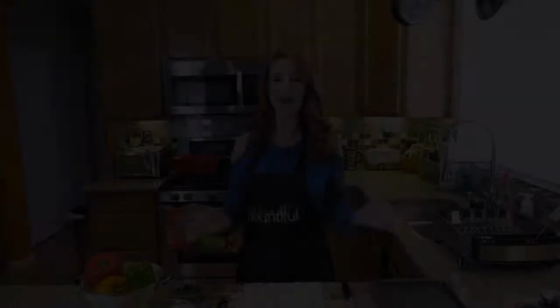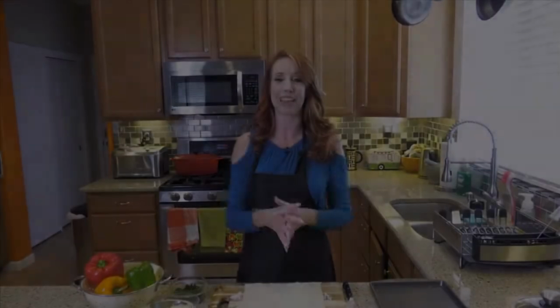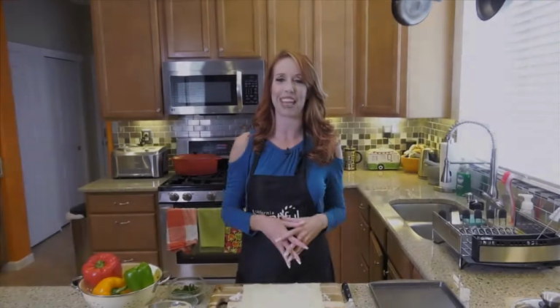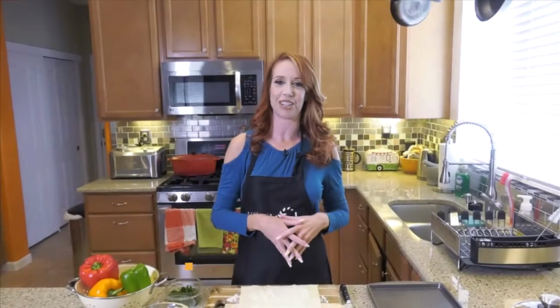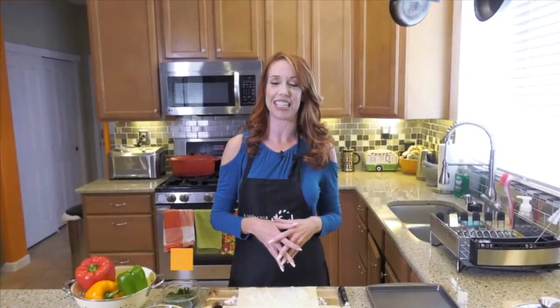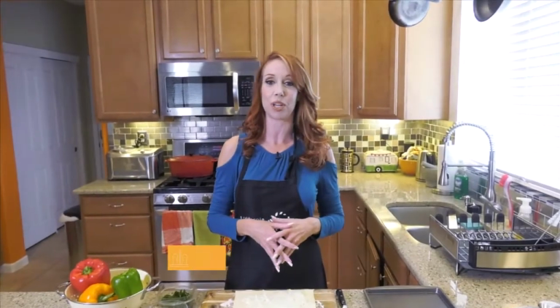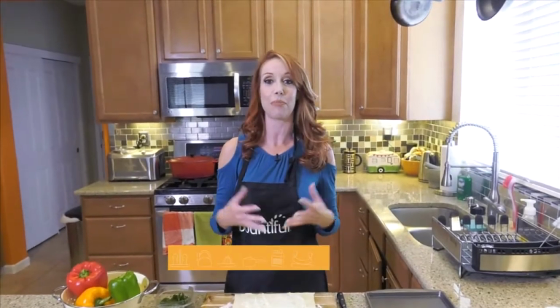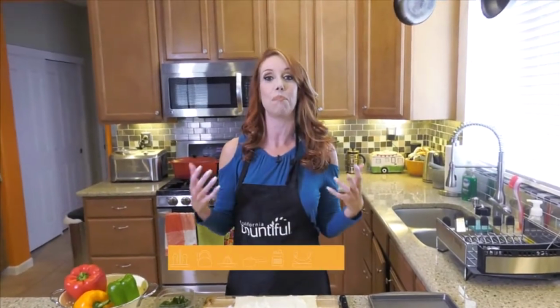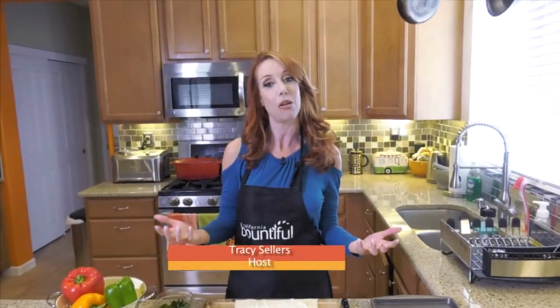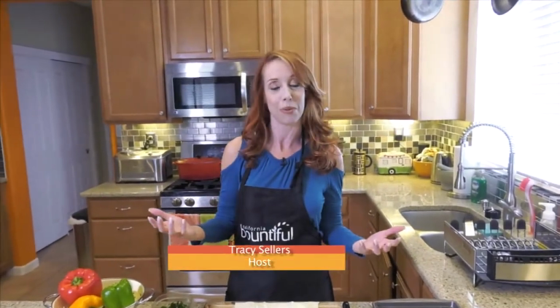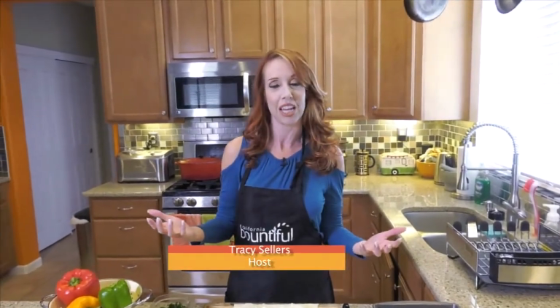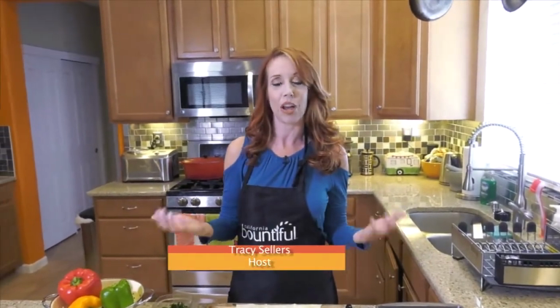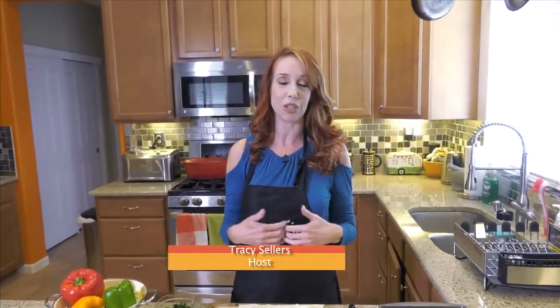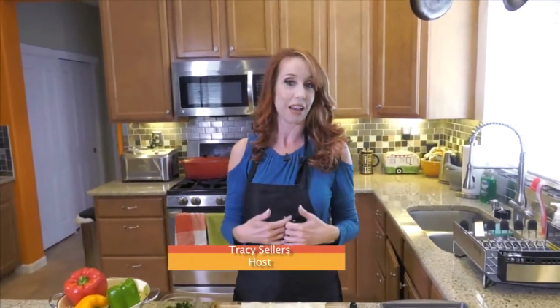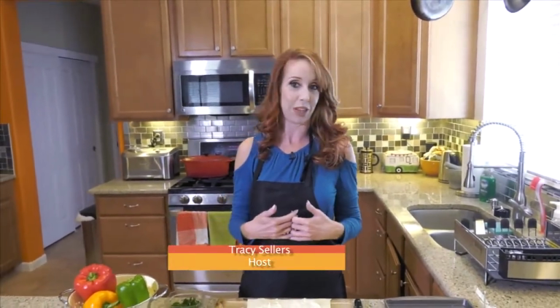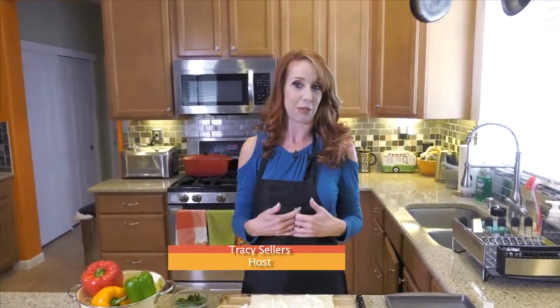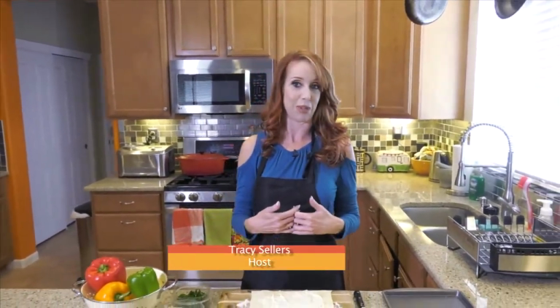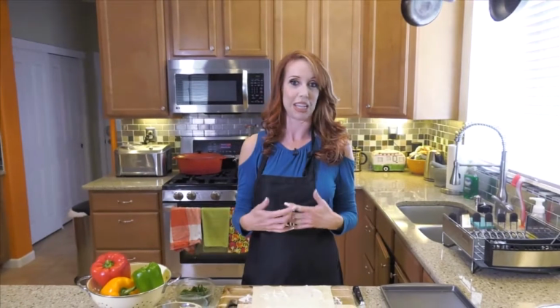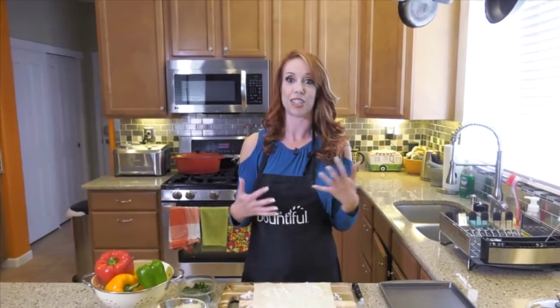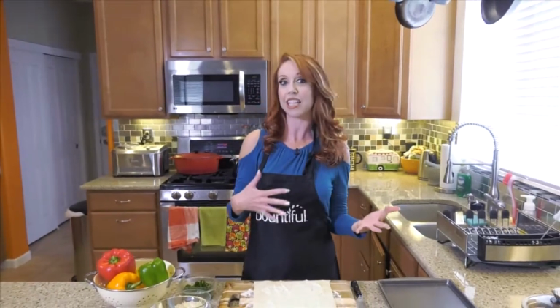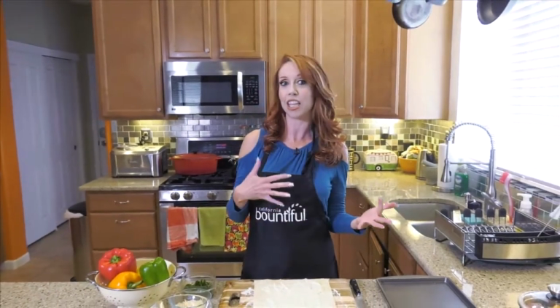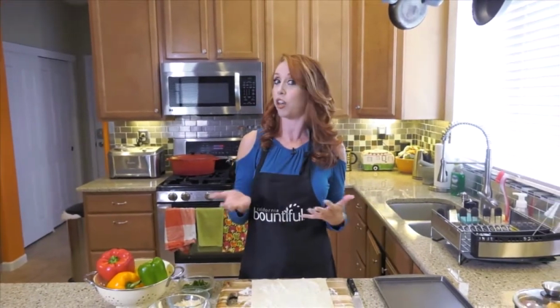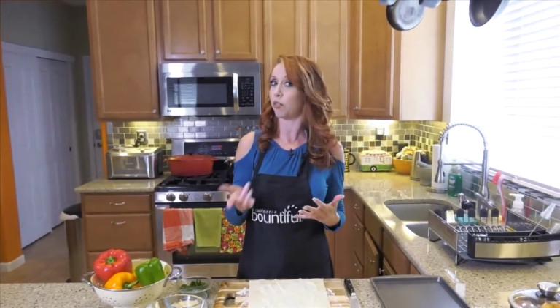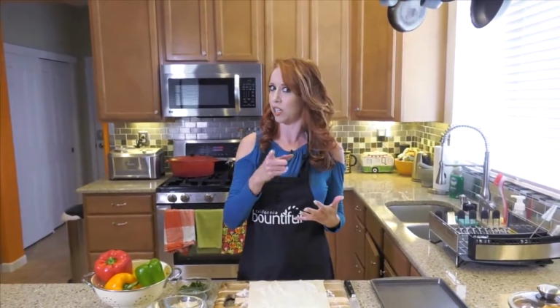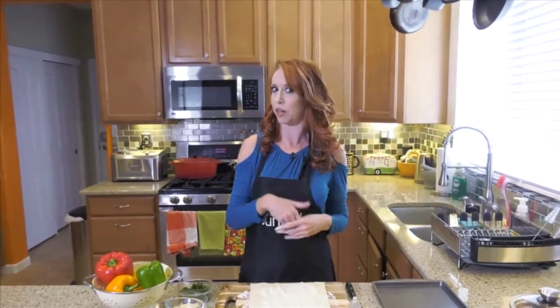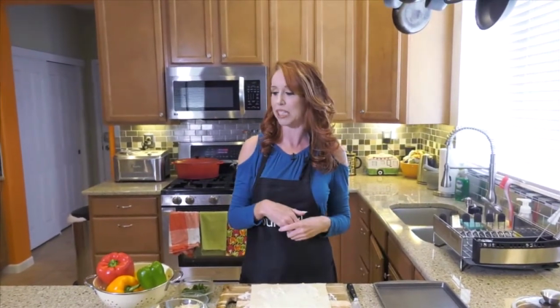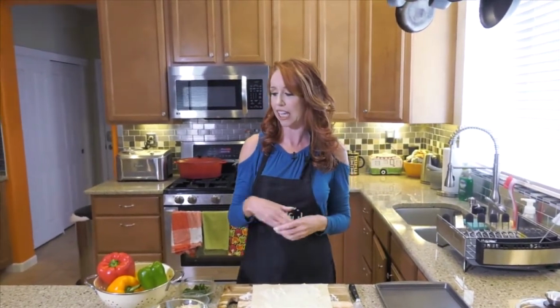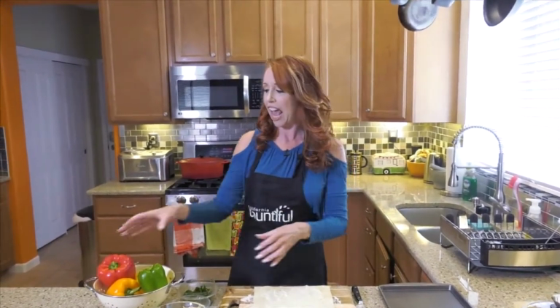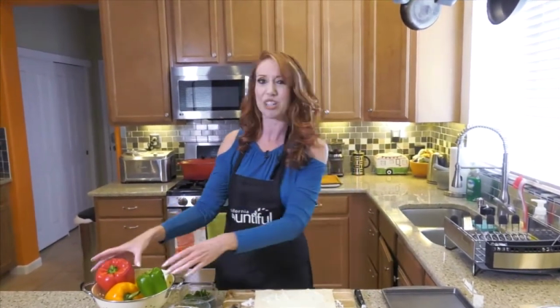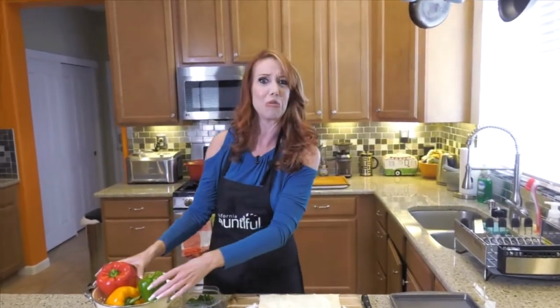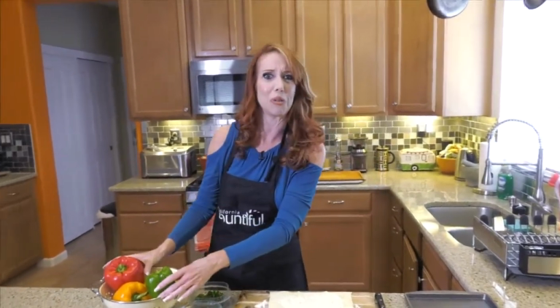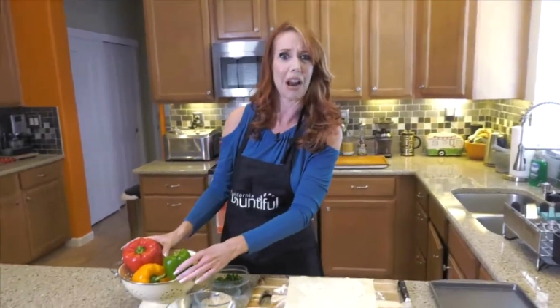Welcome back to my kitchen. Today we're talking about bell peppers. I personally love cooking with bell peppers because they're tasty, they're healthy for us, a lot of vitamin C, and they just look really pretty, right?